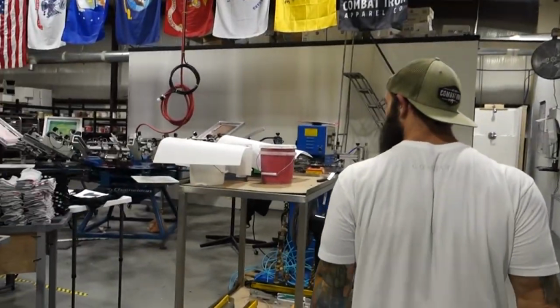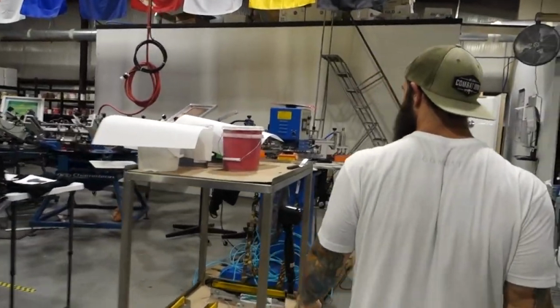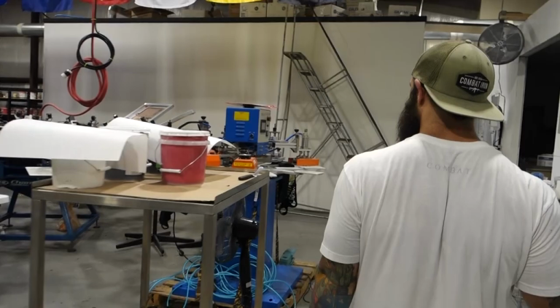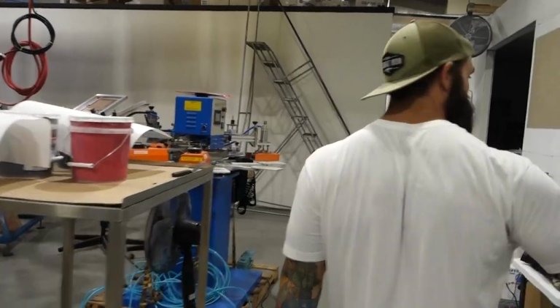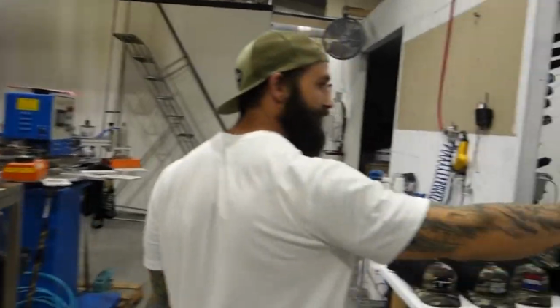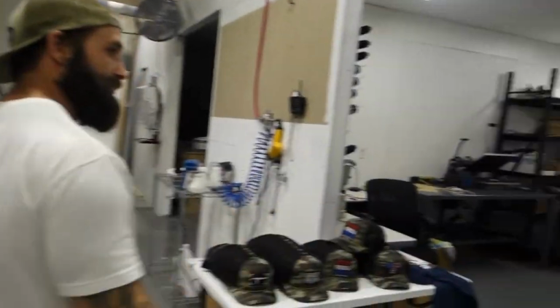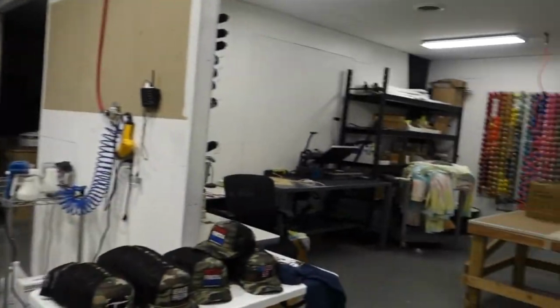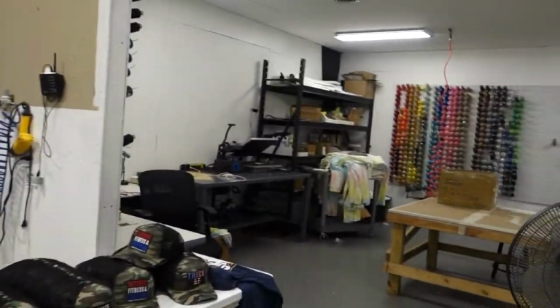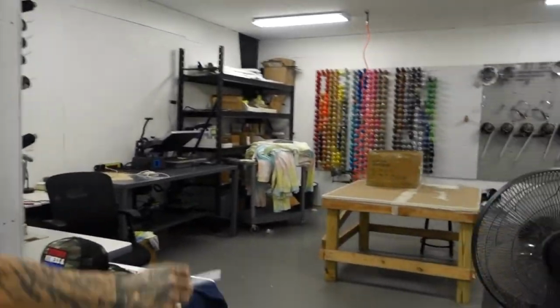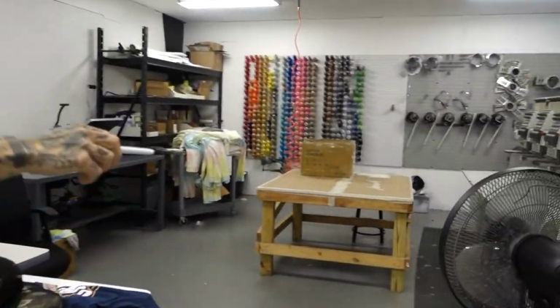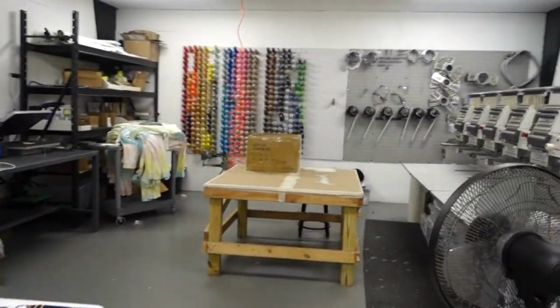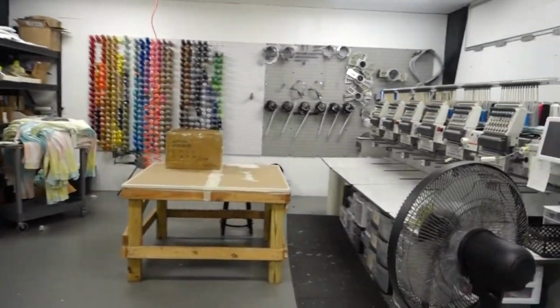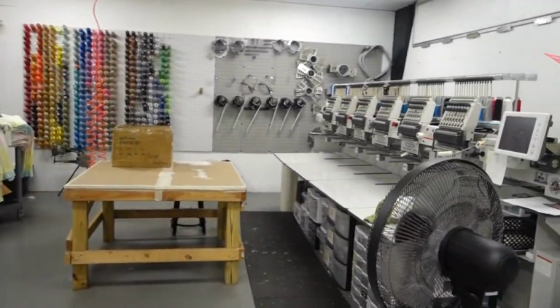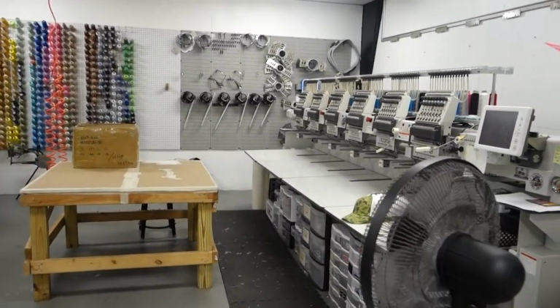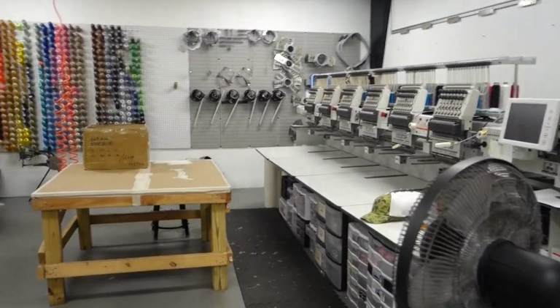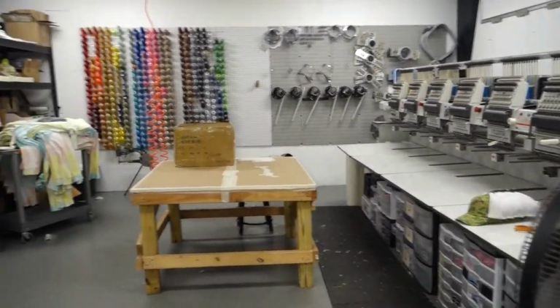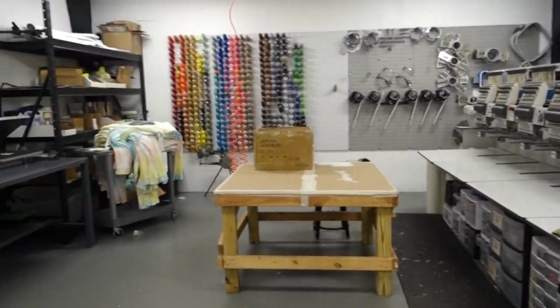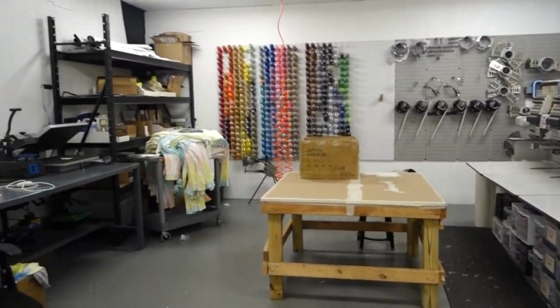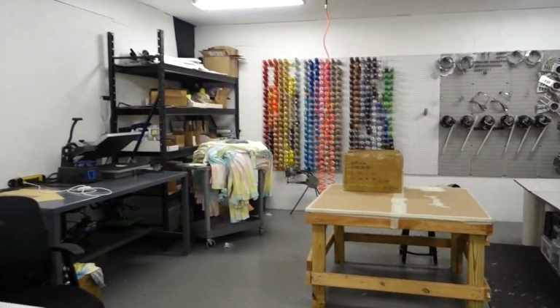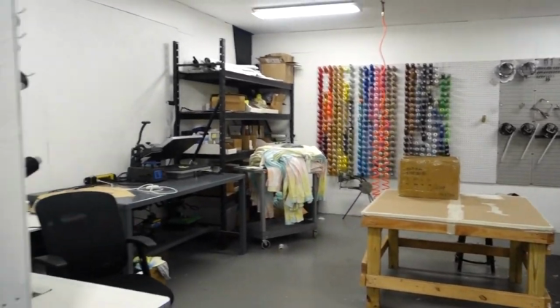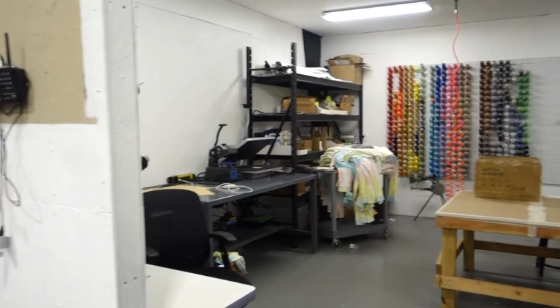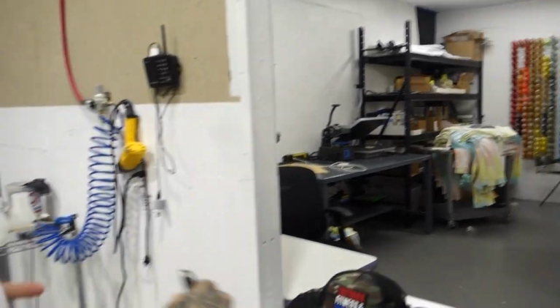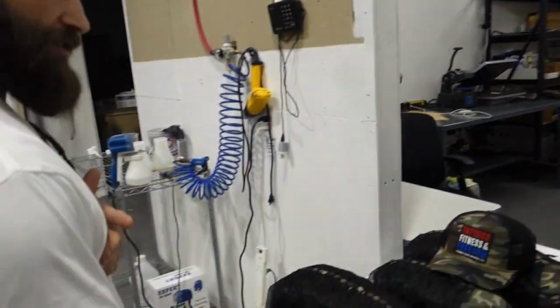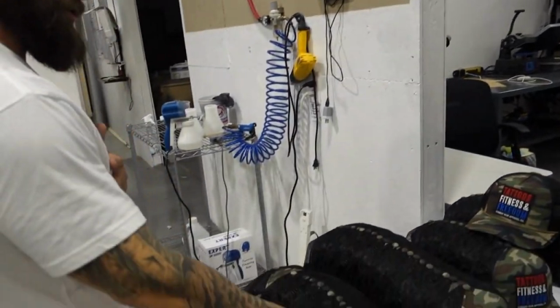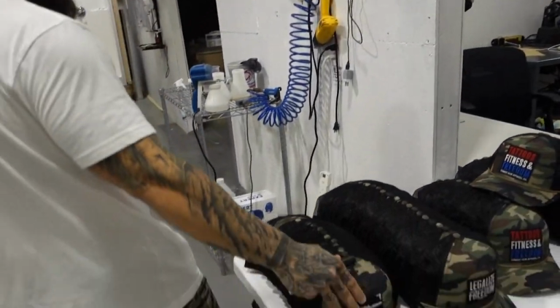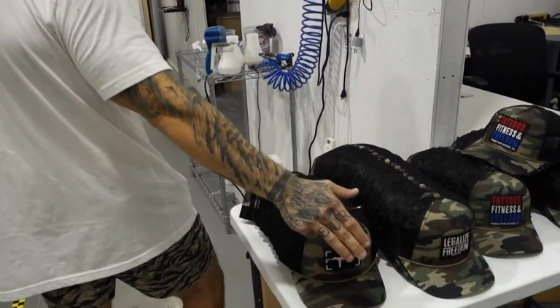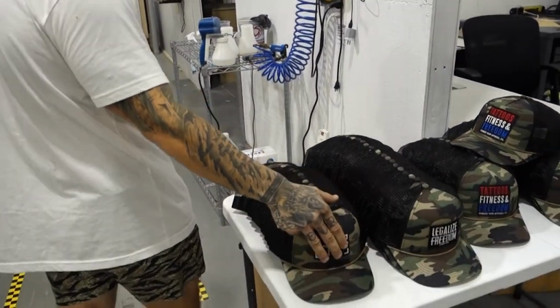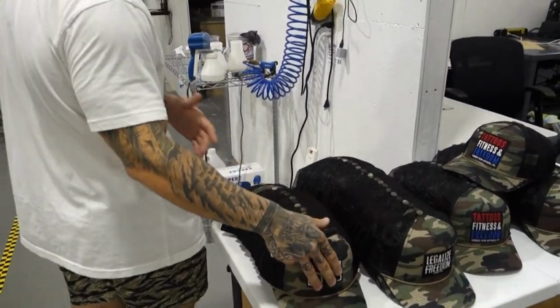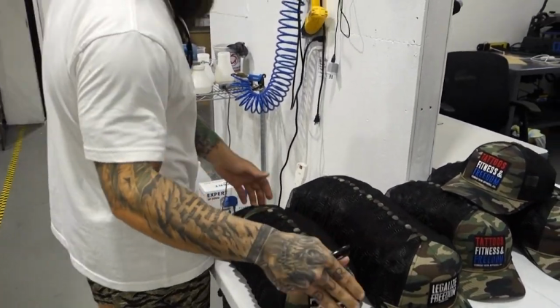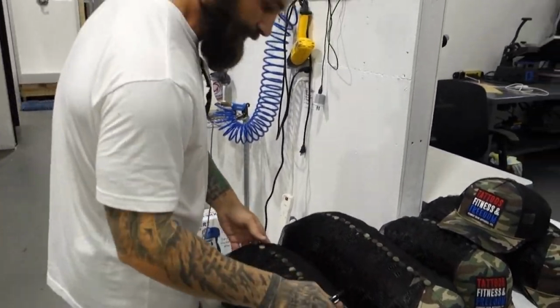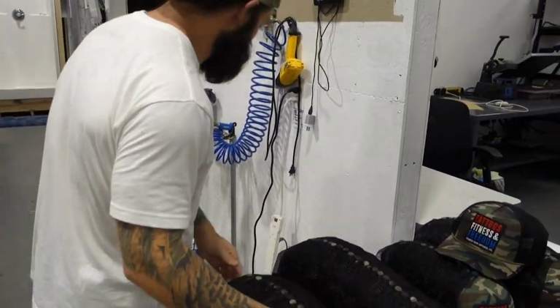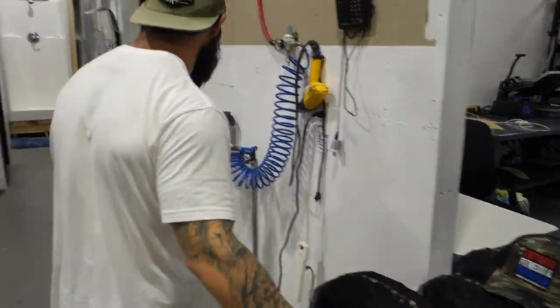We're doing bordering here — guys are doing bordering. This six-head automatic machine — we have our threads over there. We do a lot of patchwork; patchwork is huge these days. Let me know if you want to catch up on that.